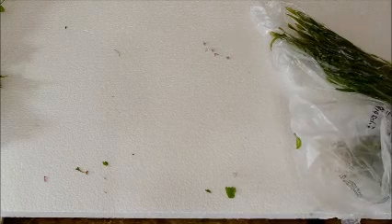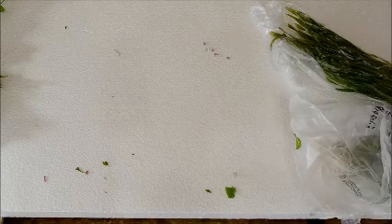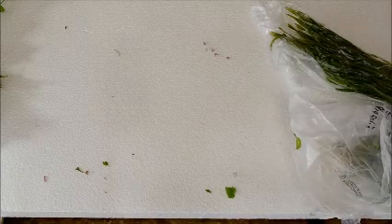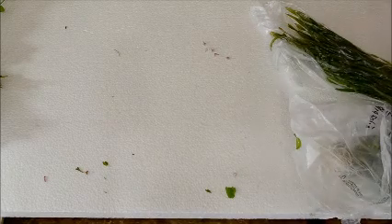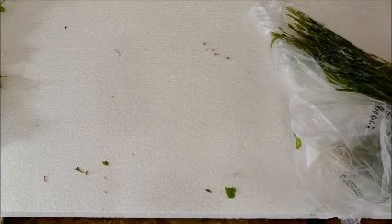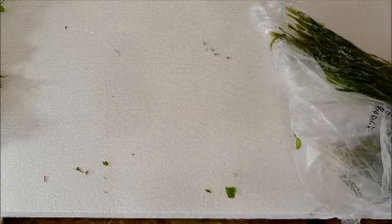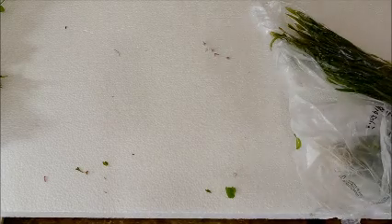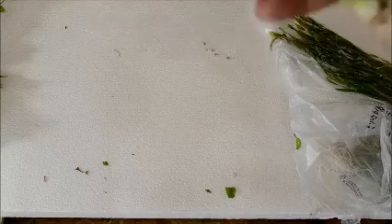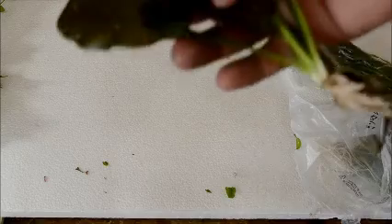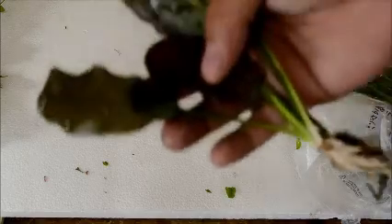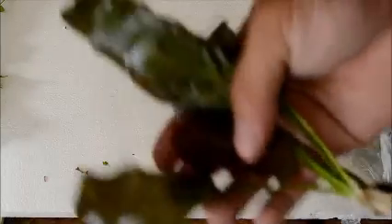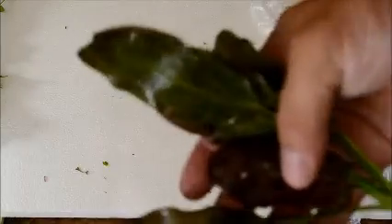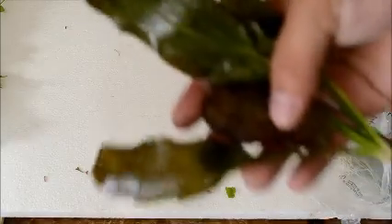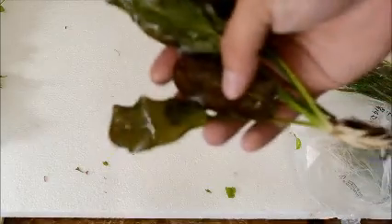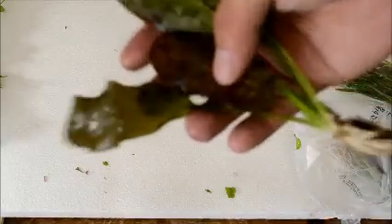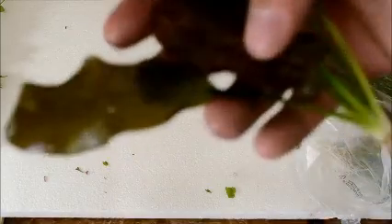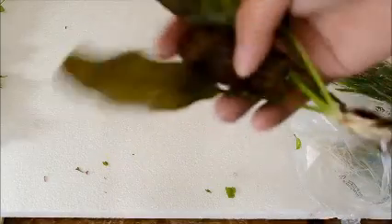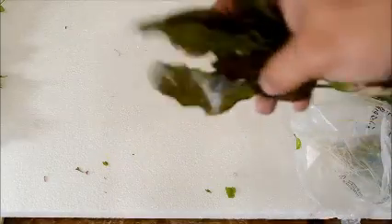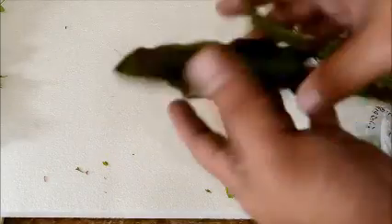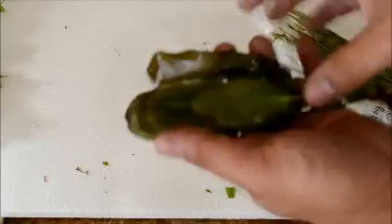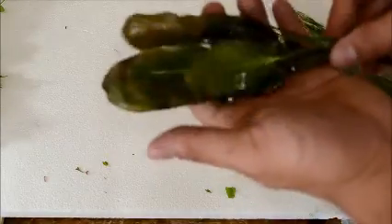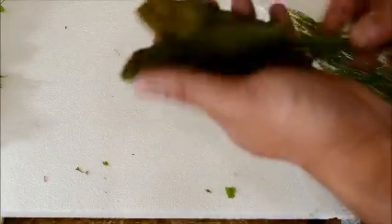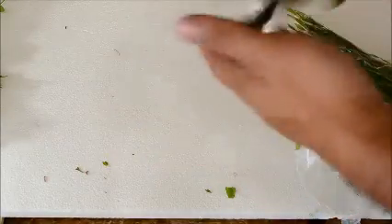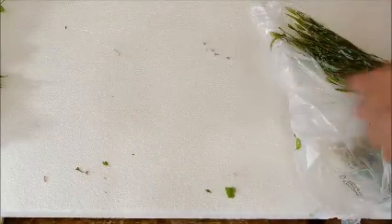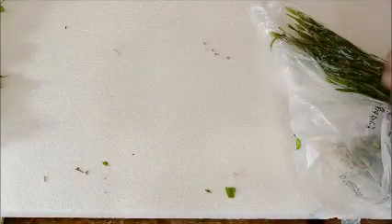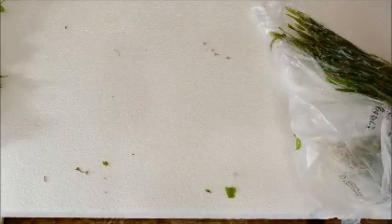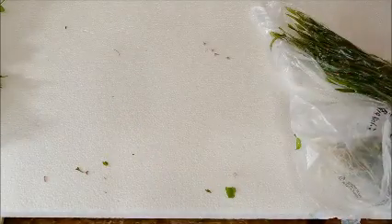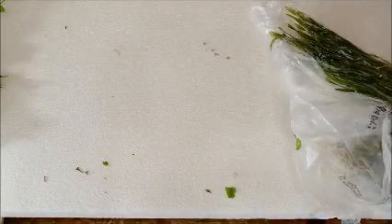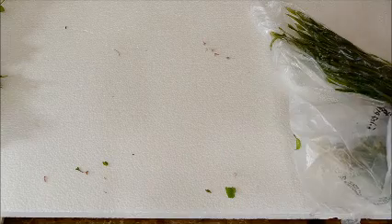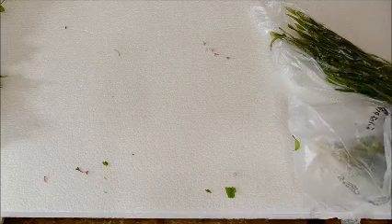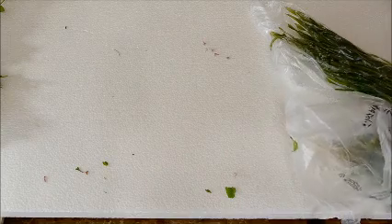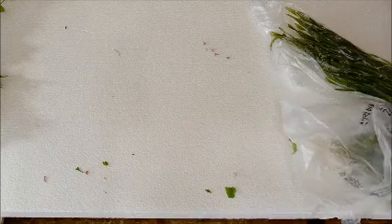We've also got more red flame swords — they look good and healthy, so happy about those.